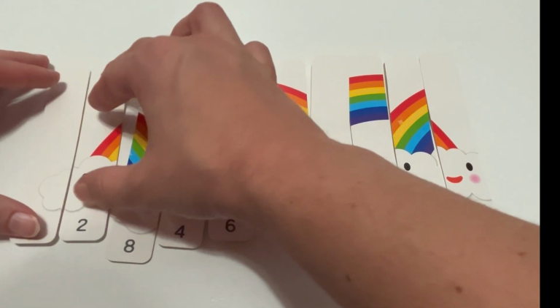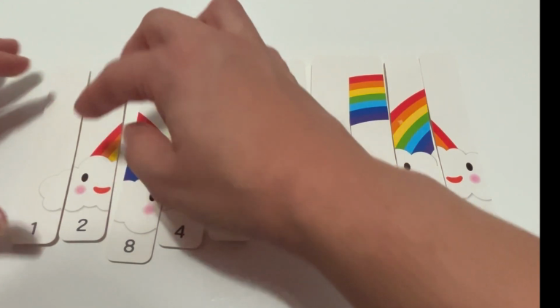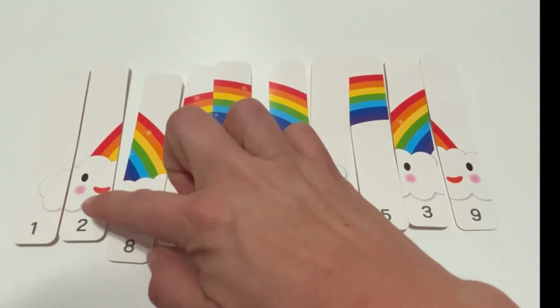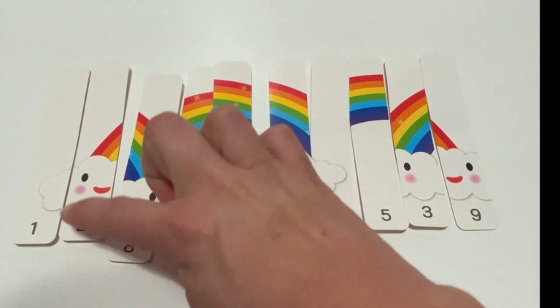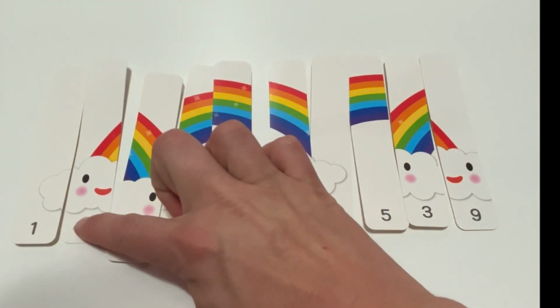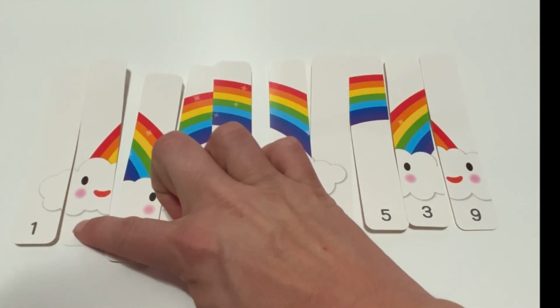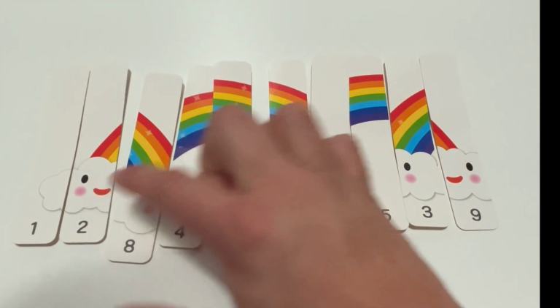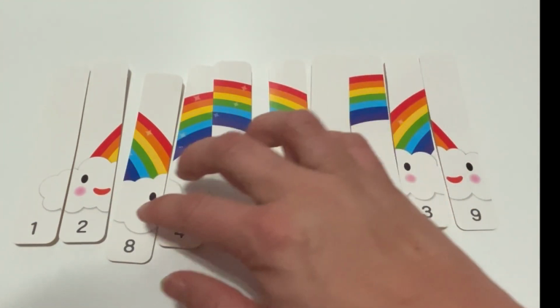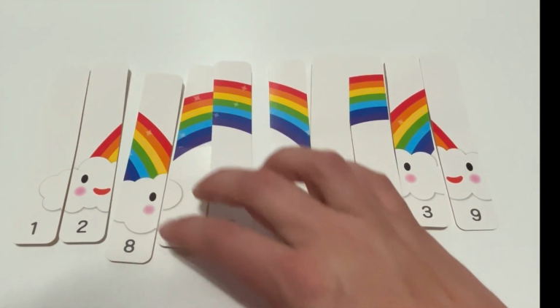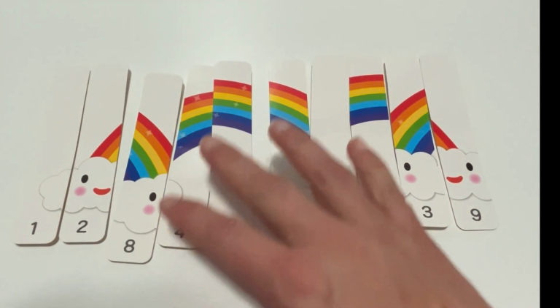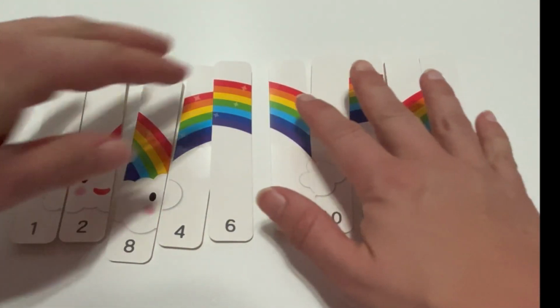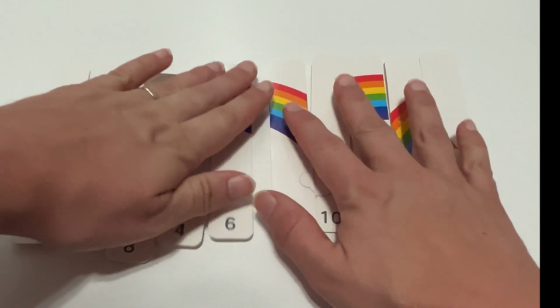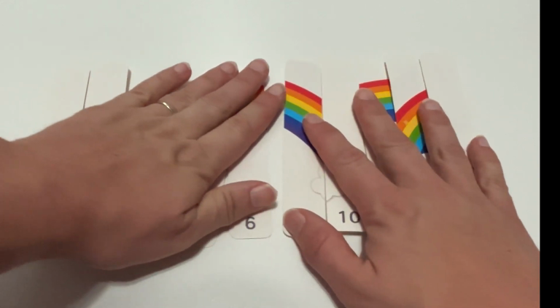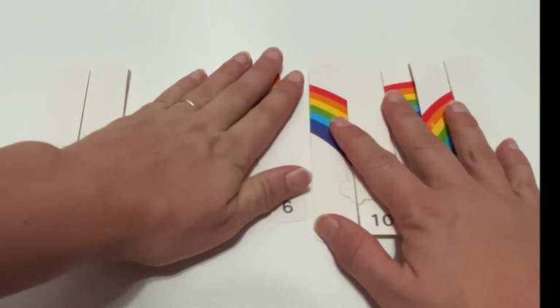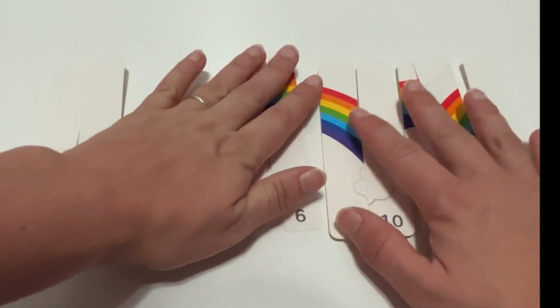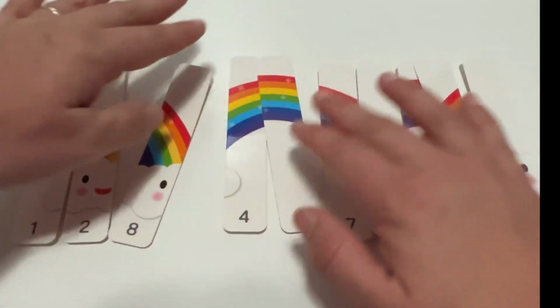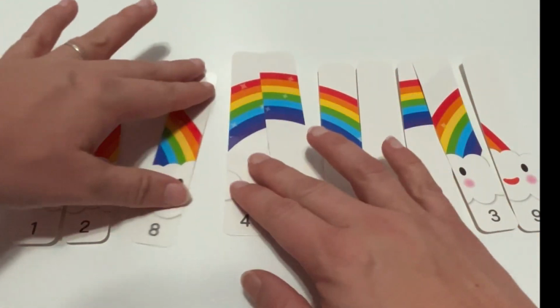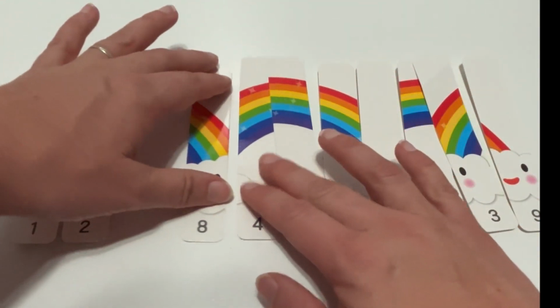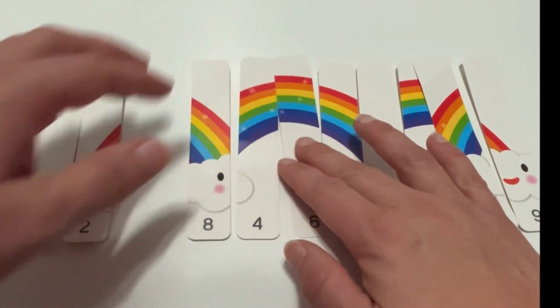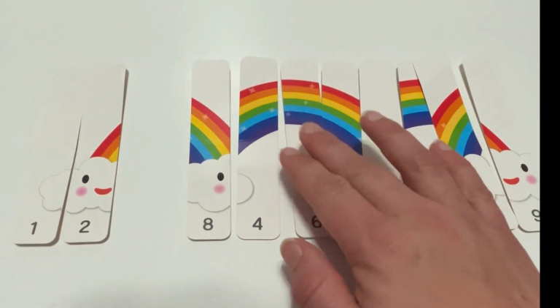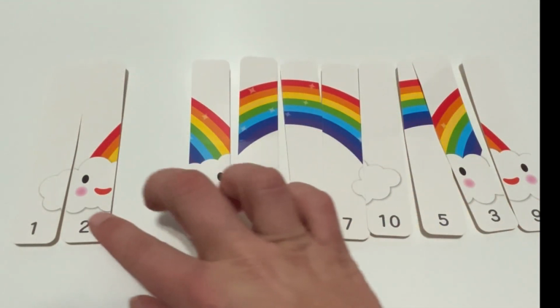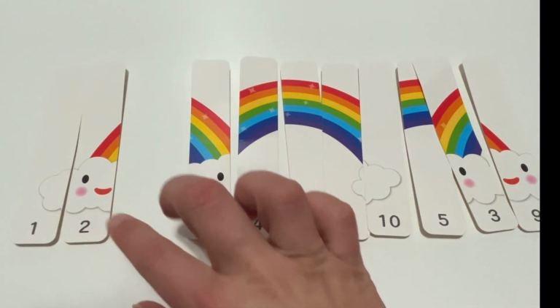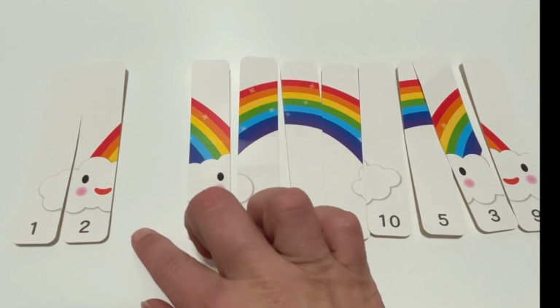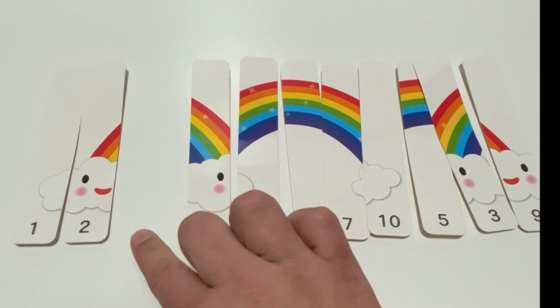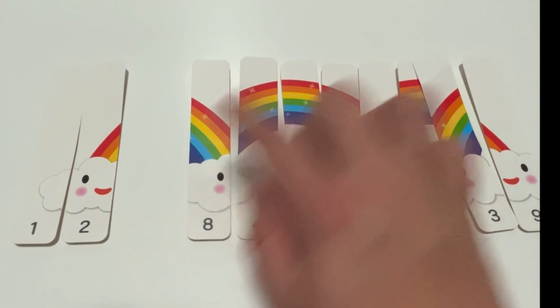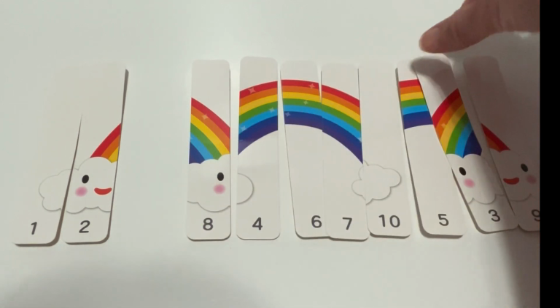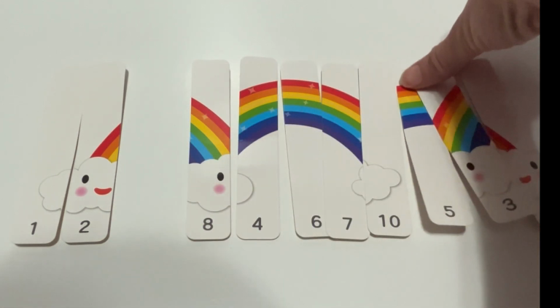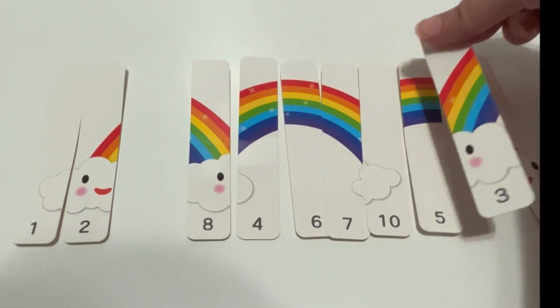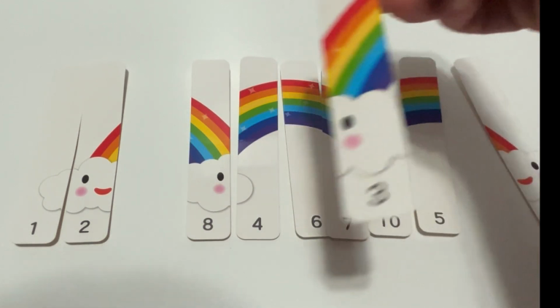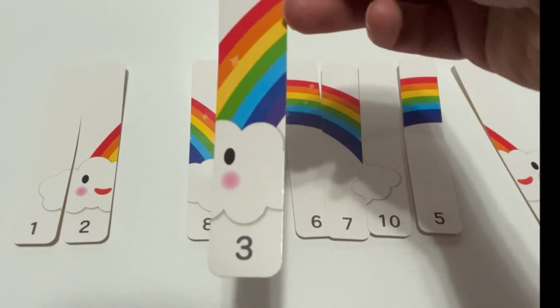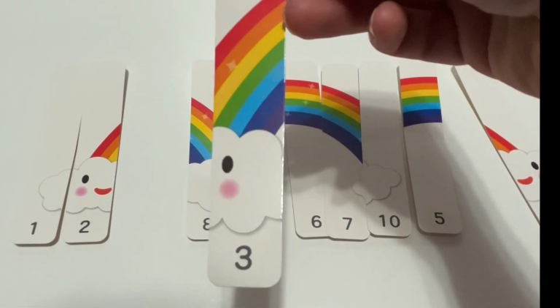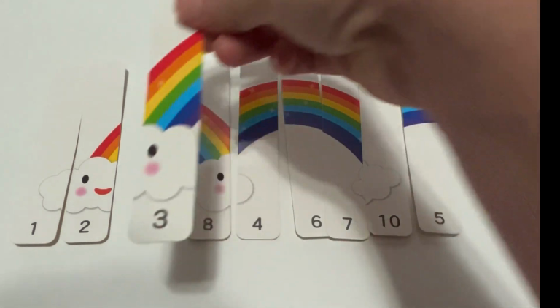Do you see what's taking shape over here? Look at that. And what comes after two? All right, again. Three.